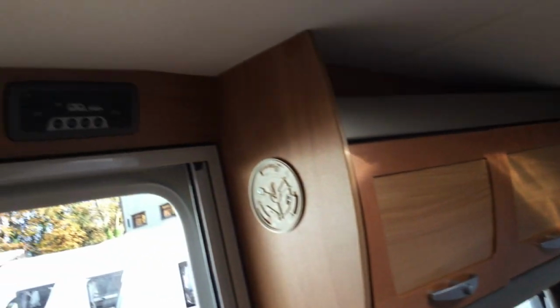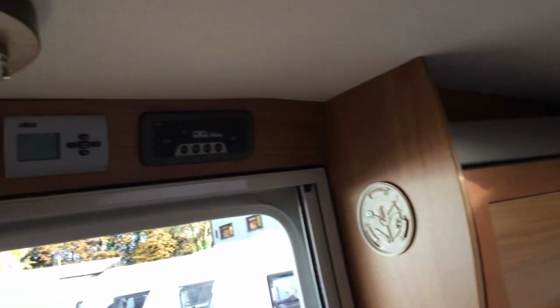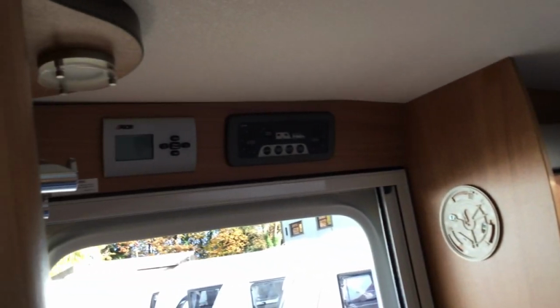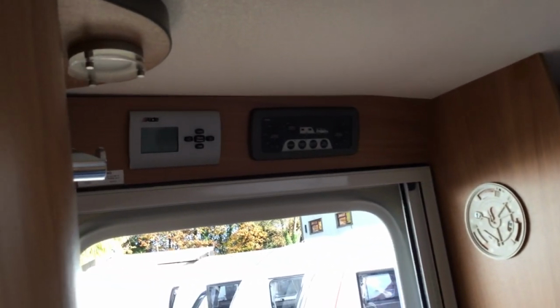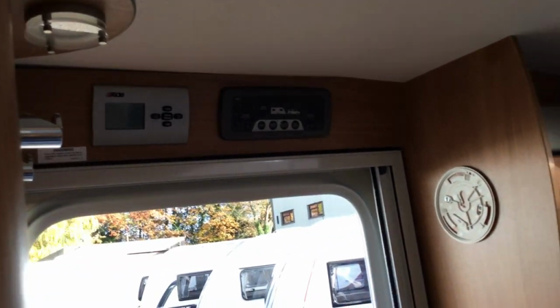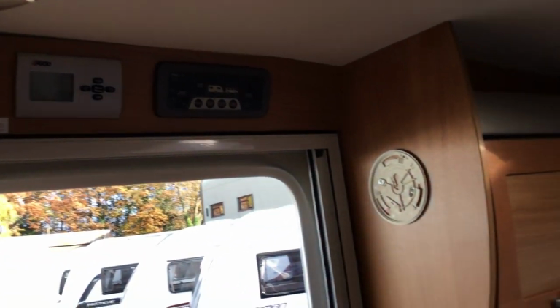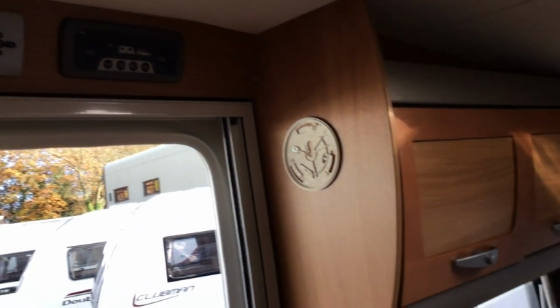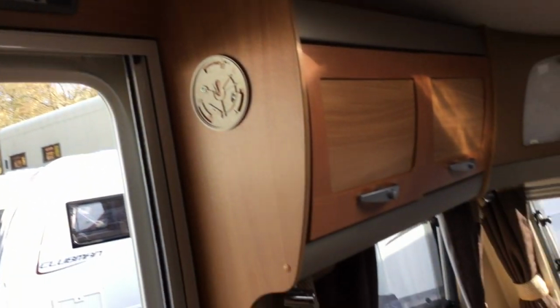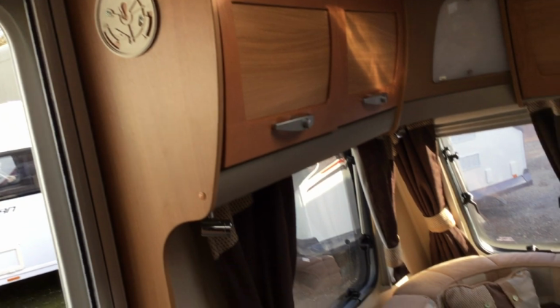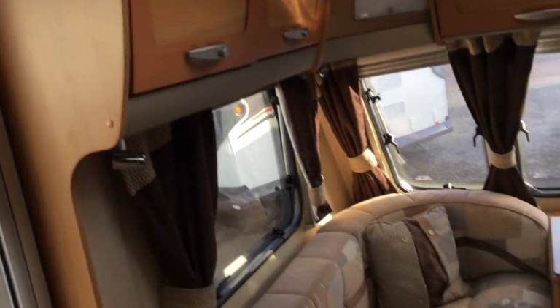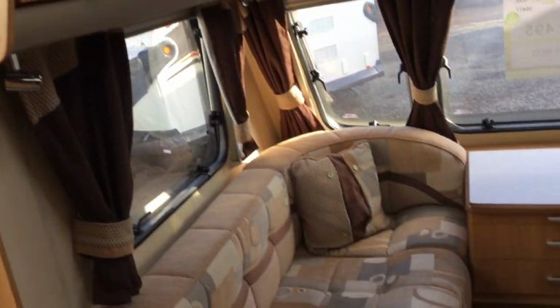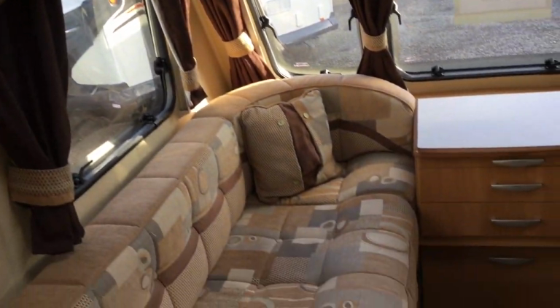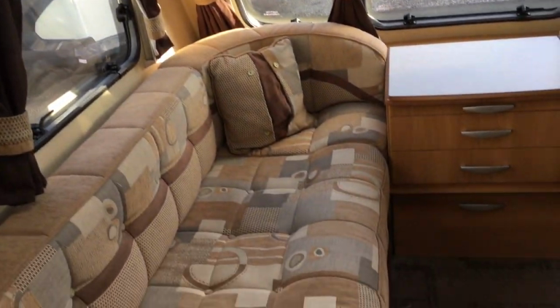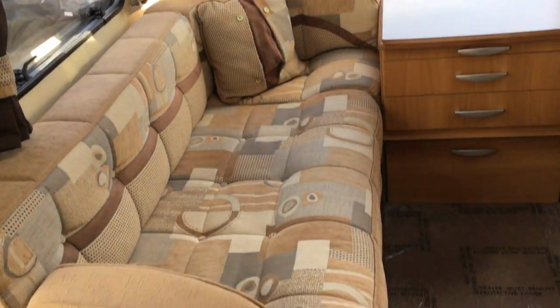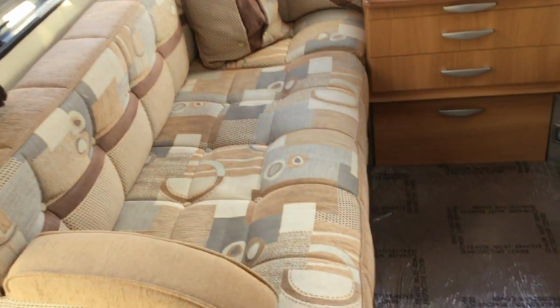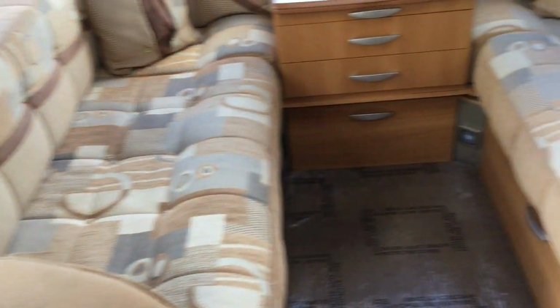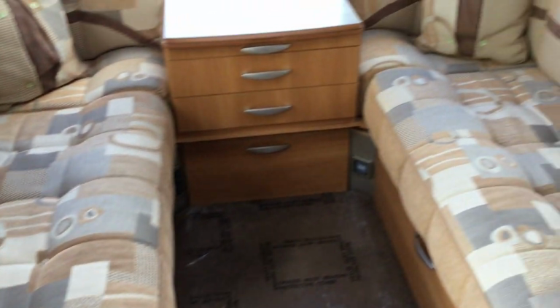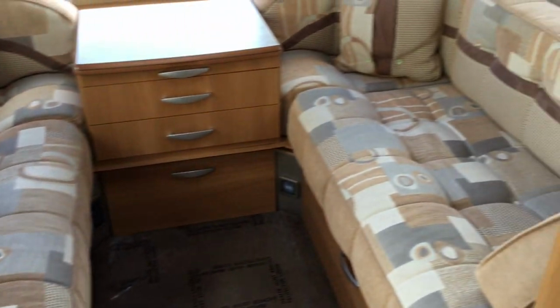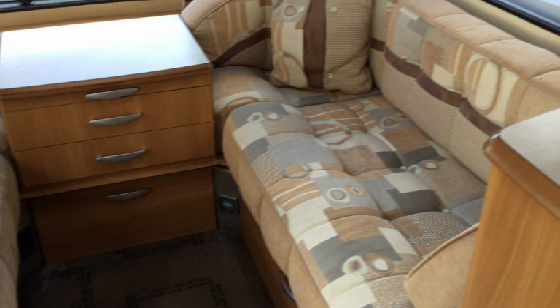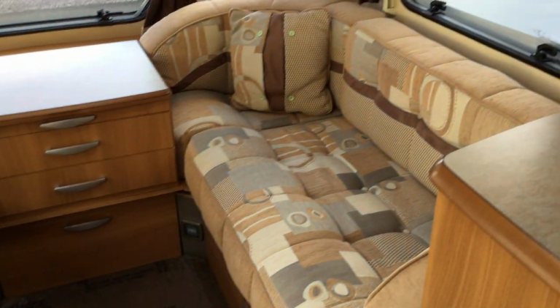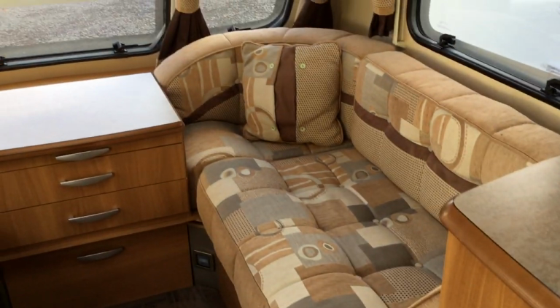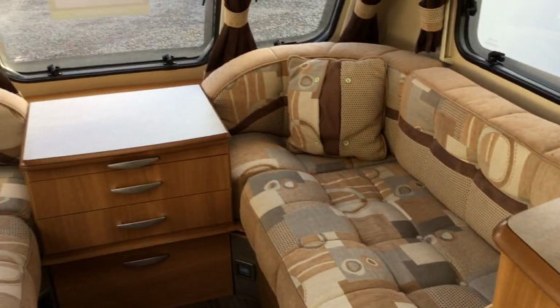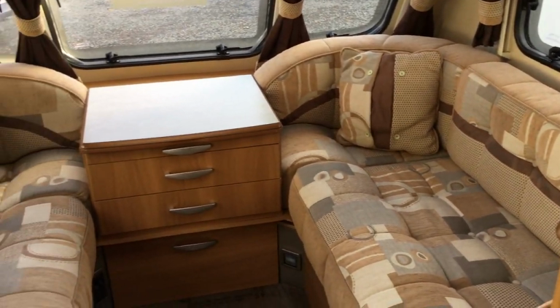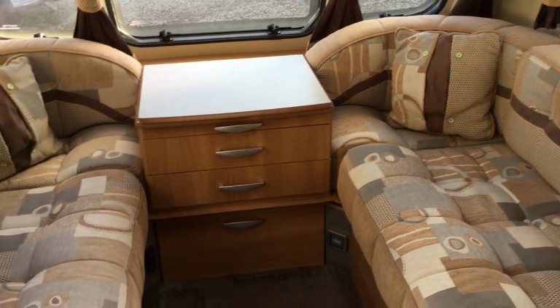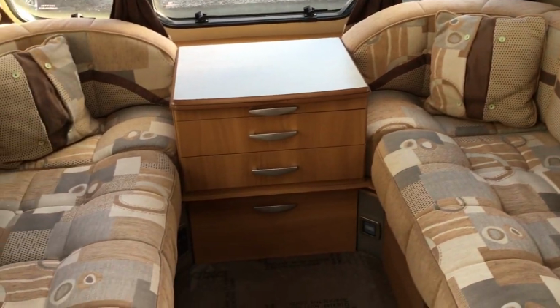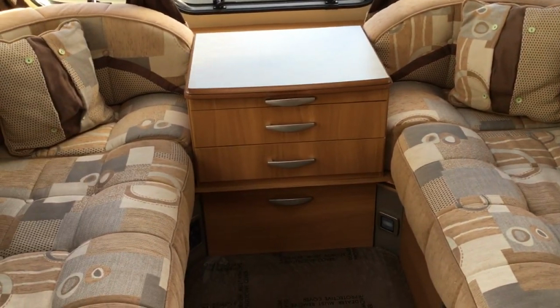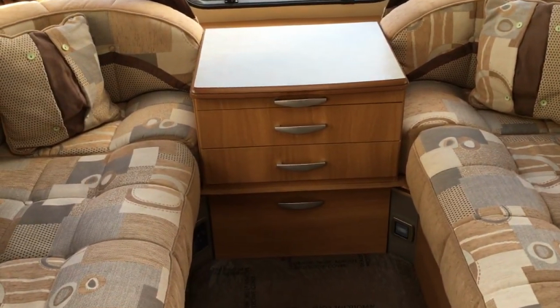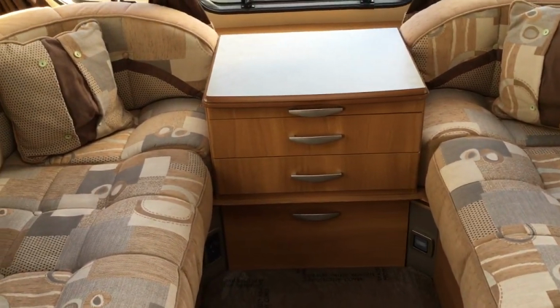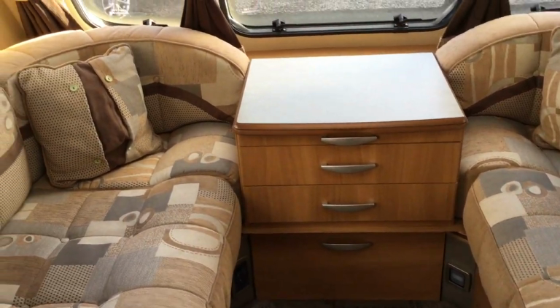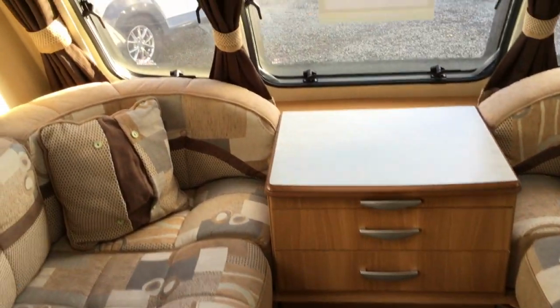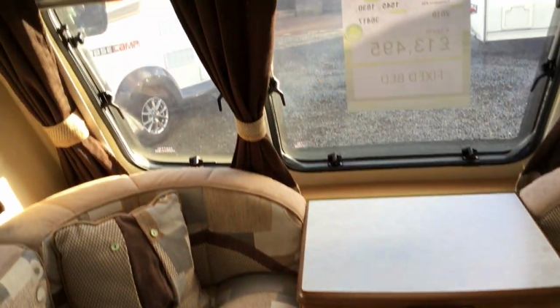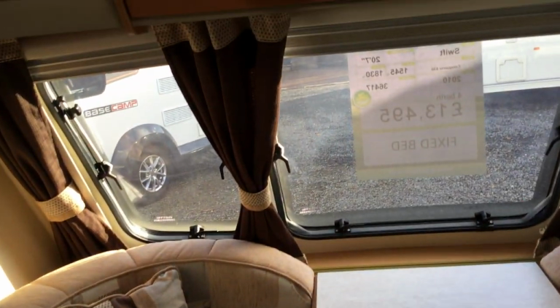Control panel with the wet central heating above. So you've got two singles at the front here or one large double. There's a set of drawers in the middle and LED lighting.